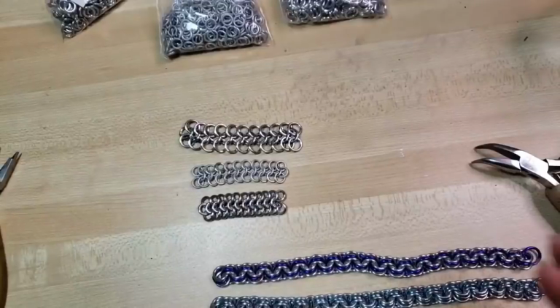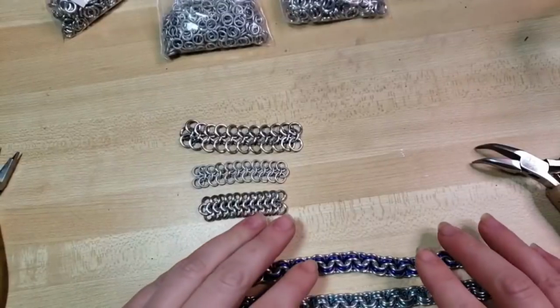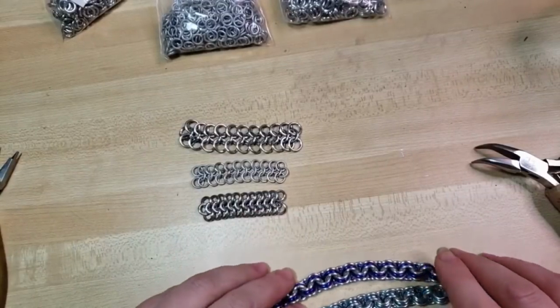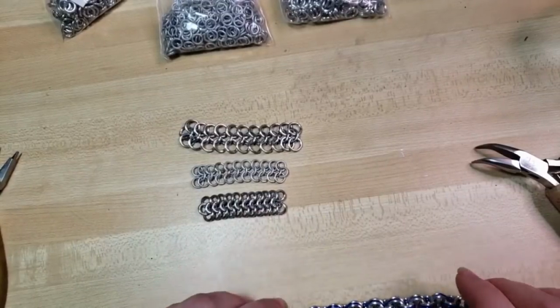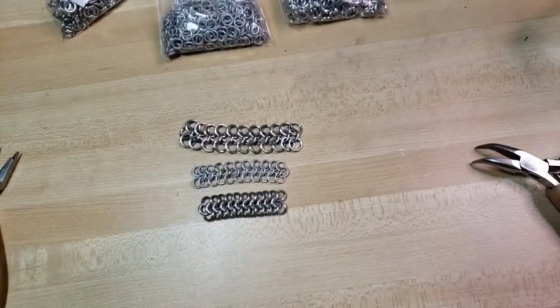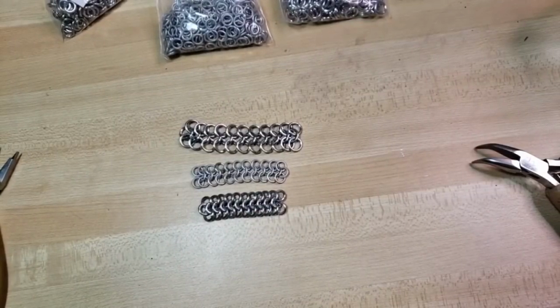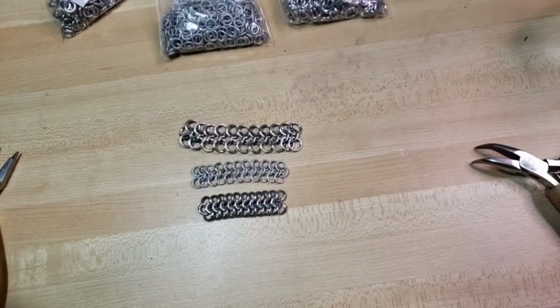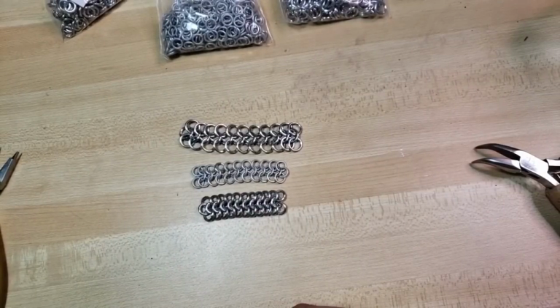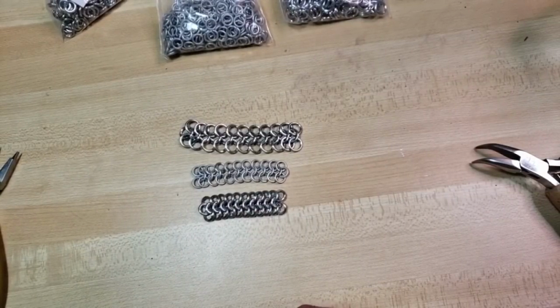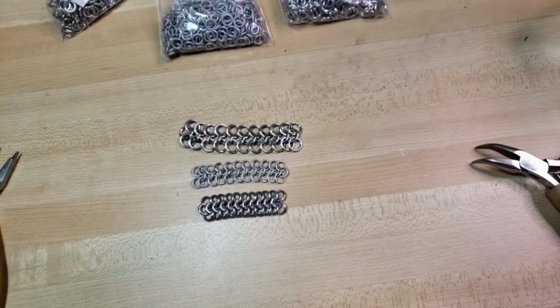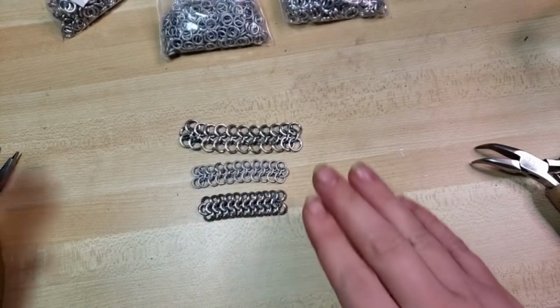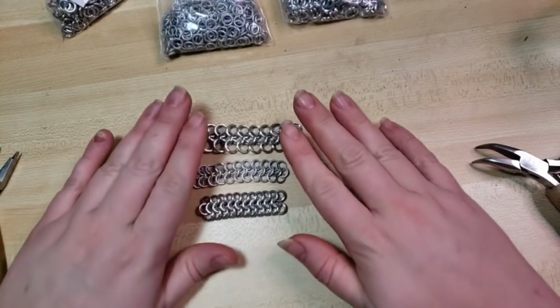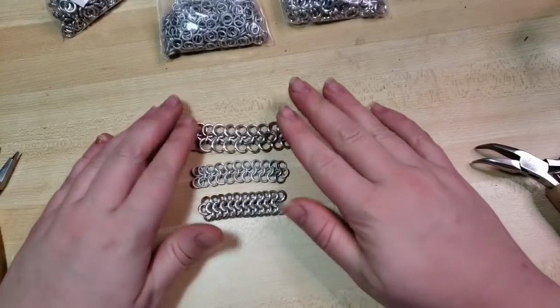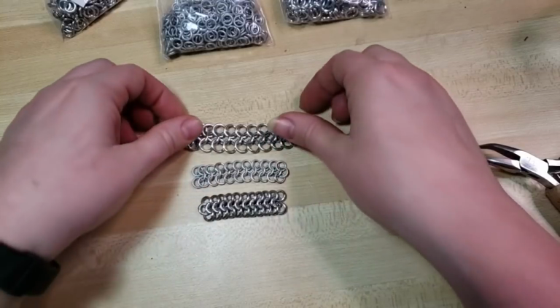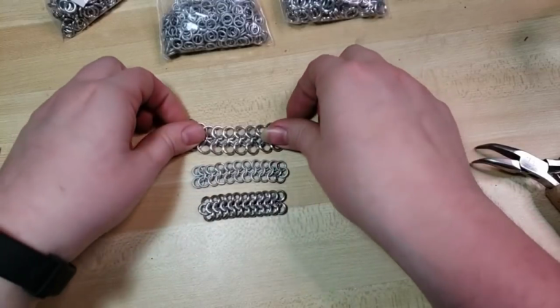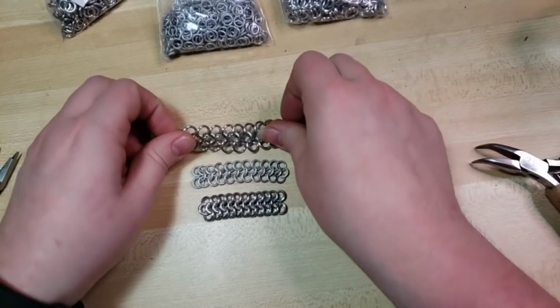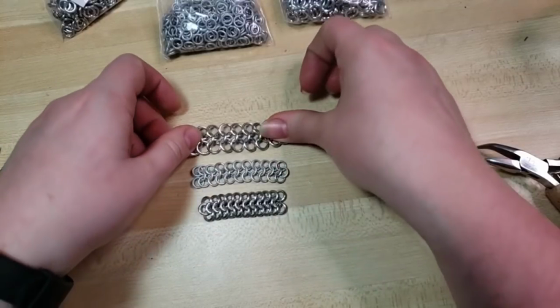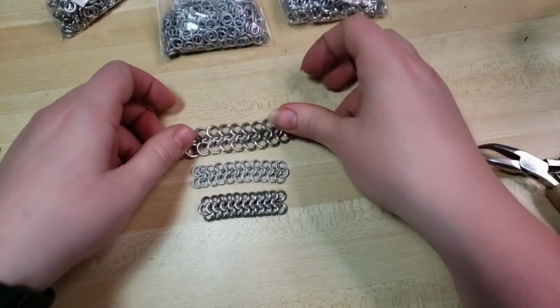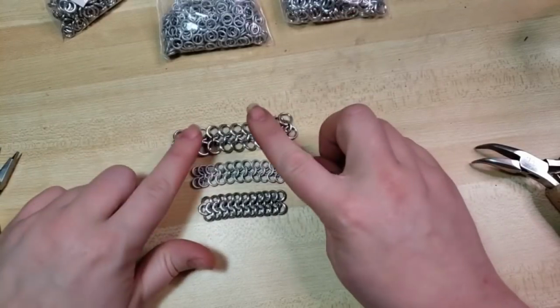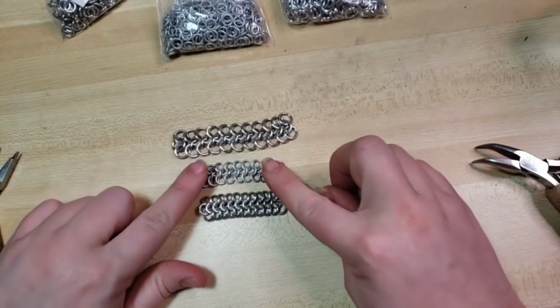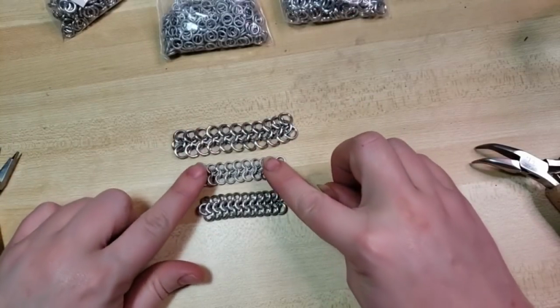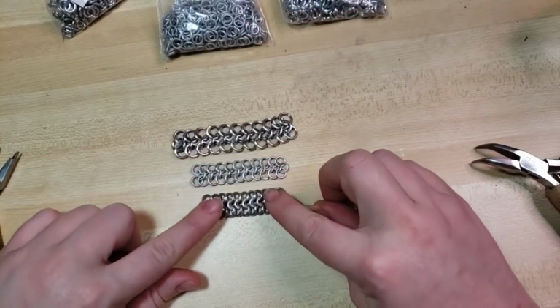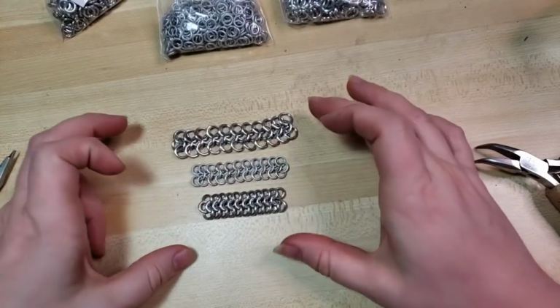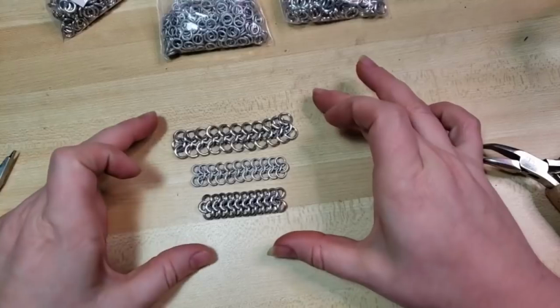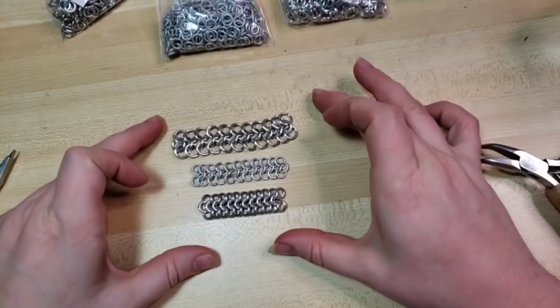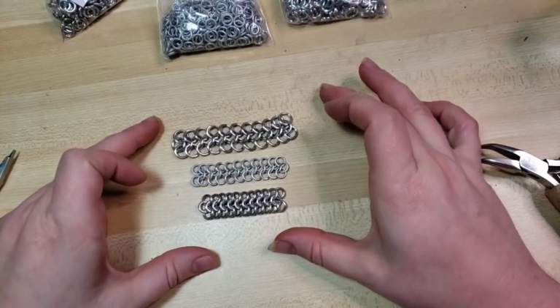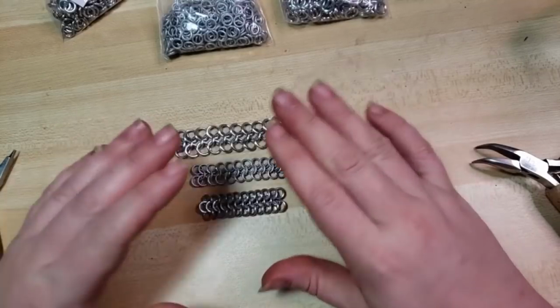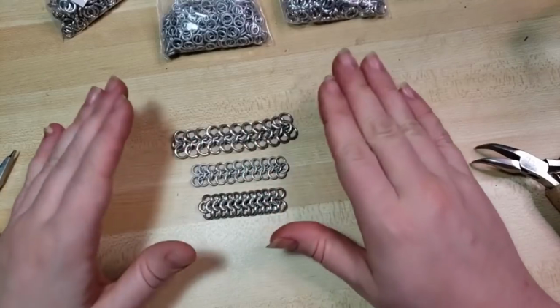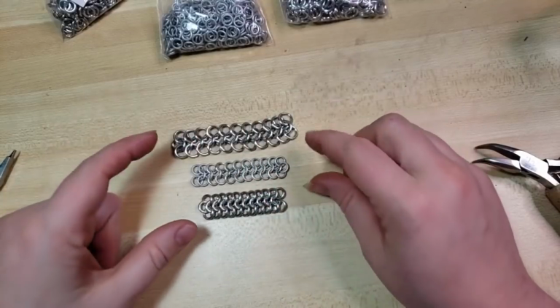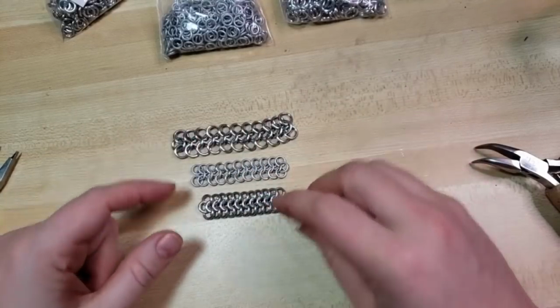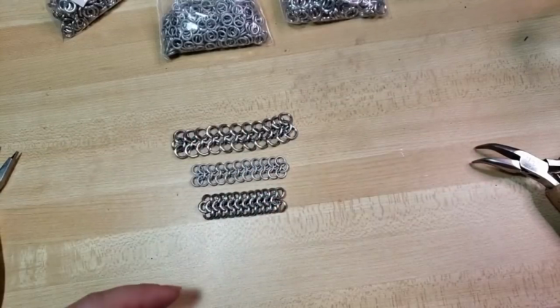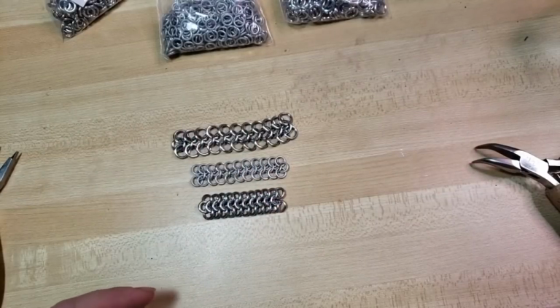Hey everybody, I'm Yvonne Williams with Black to Earth Creations and in this video I wanted to show y'all the variations that can be made within the European 4-in-1 weave just by modifying the ring size.